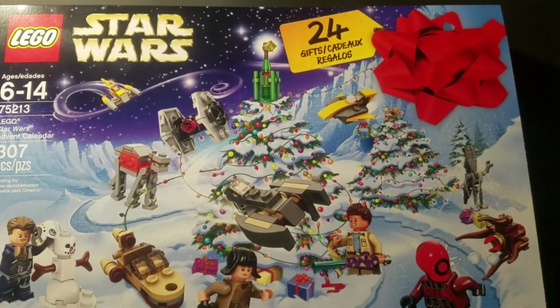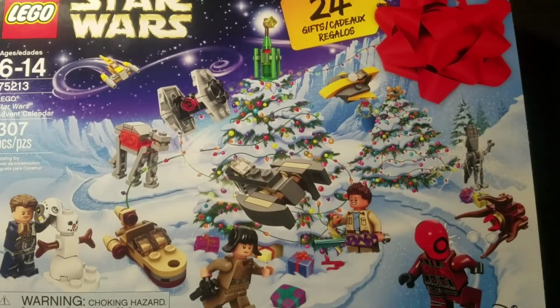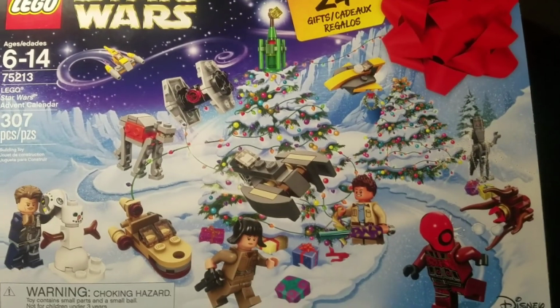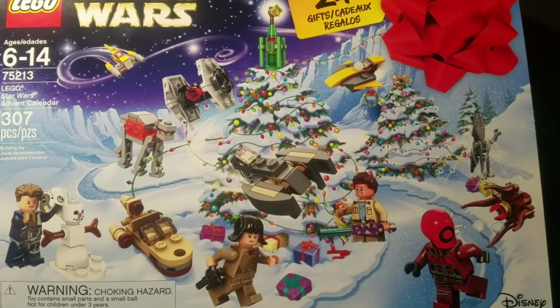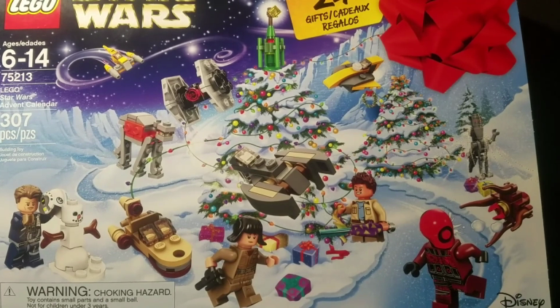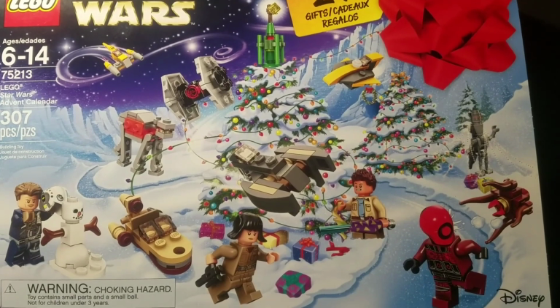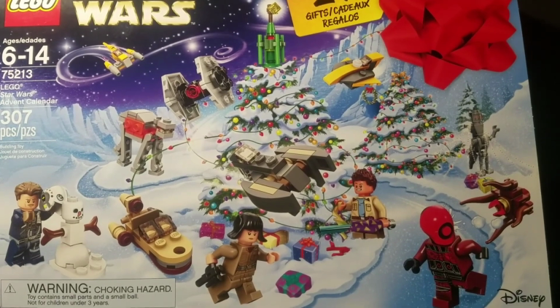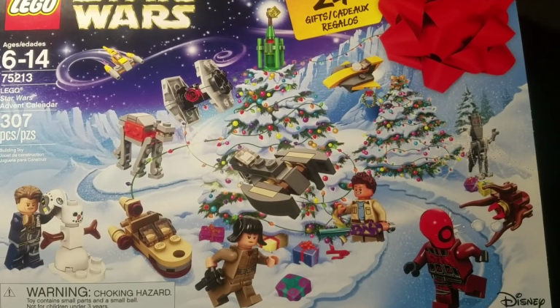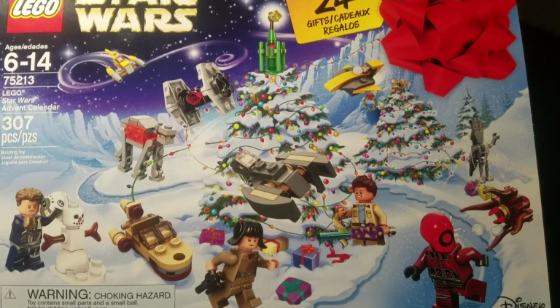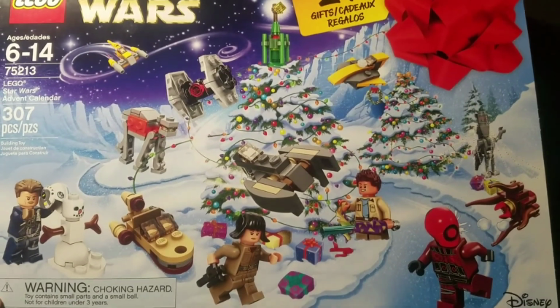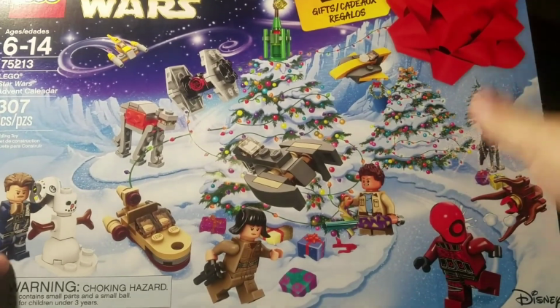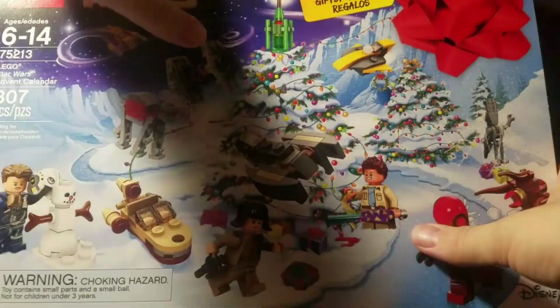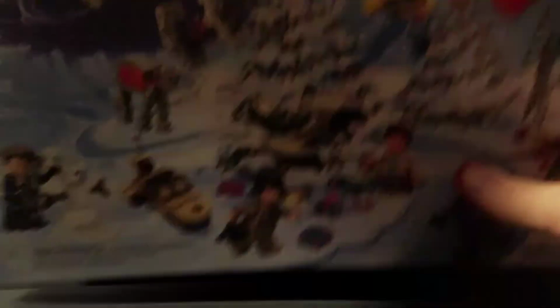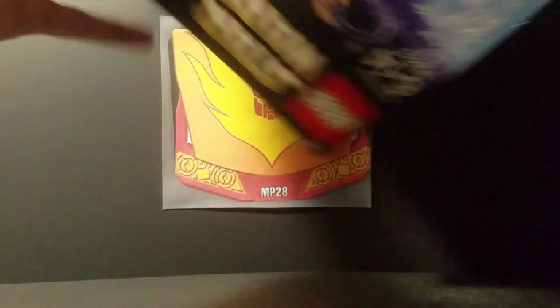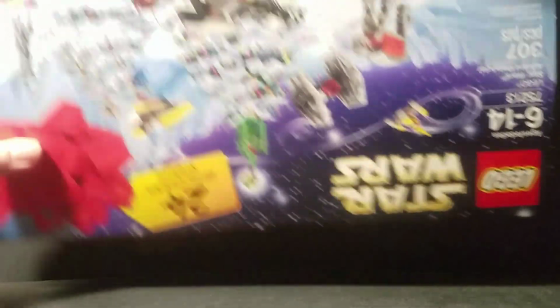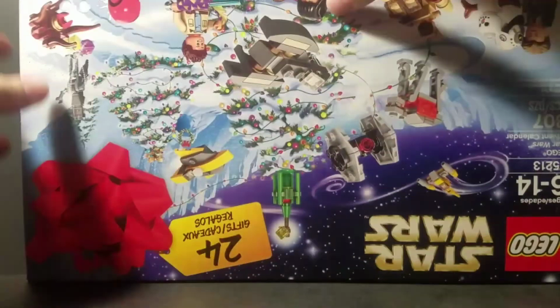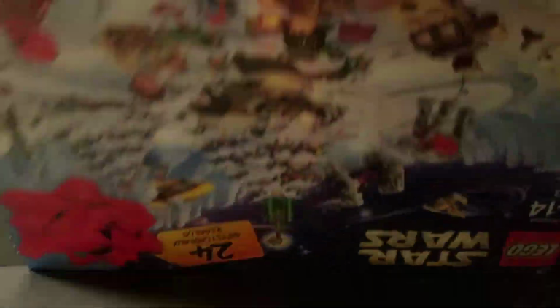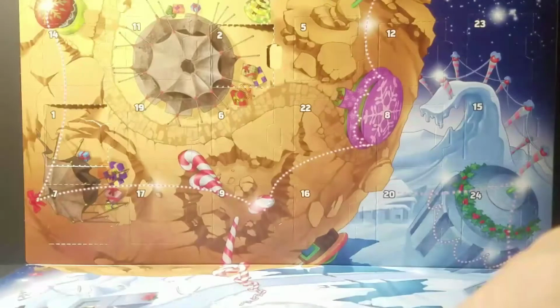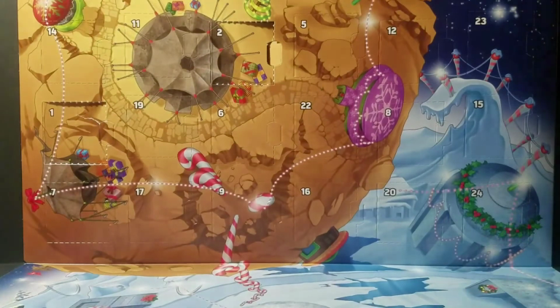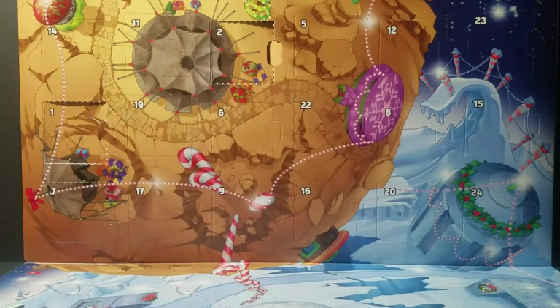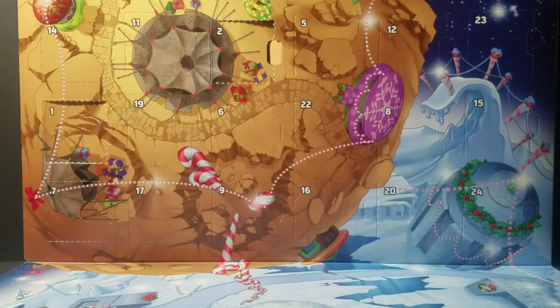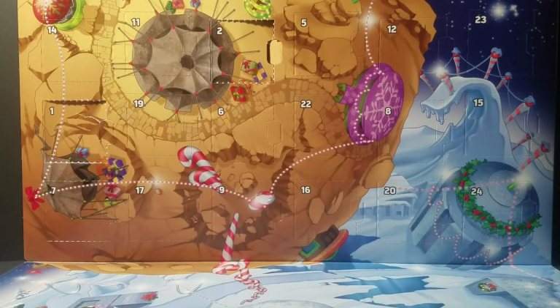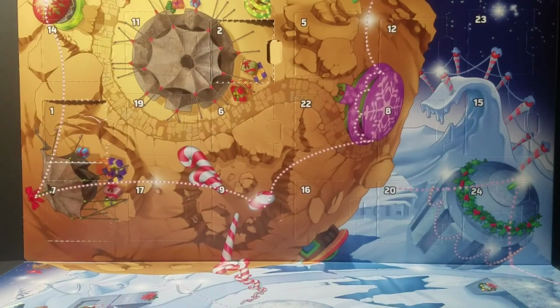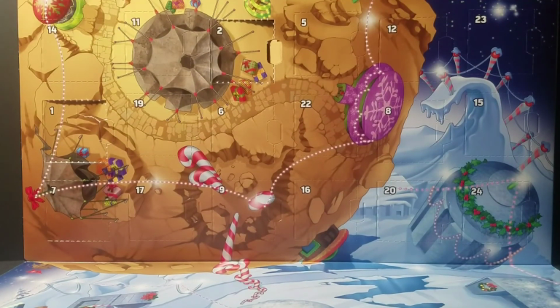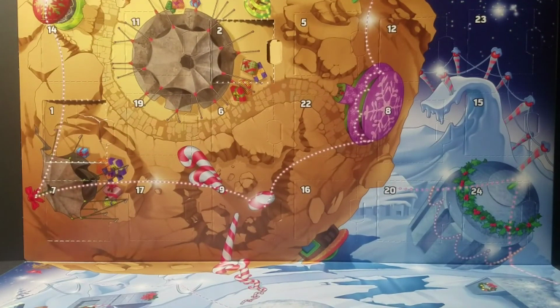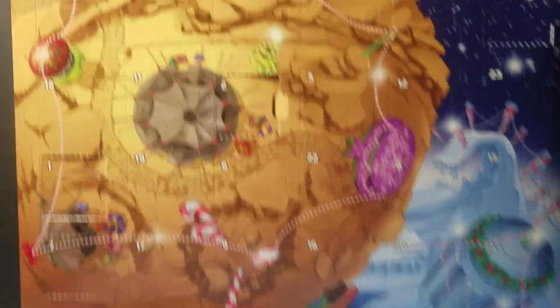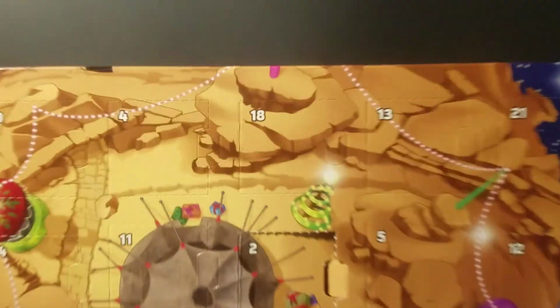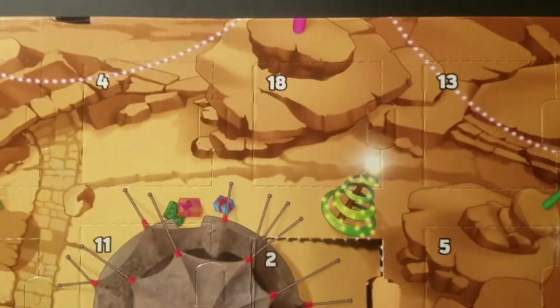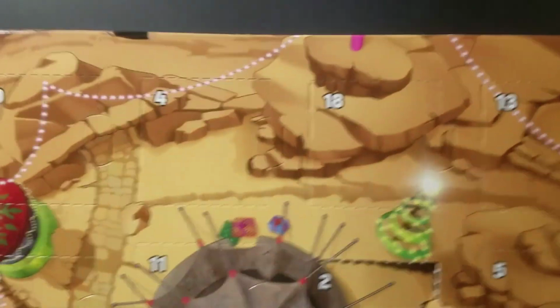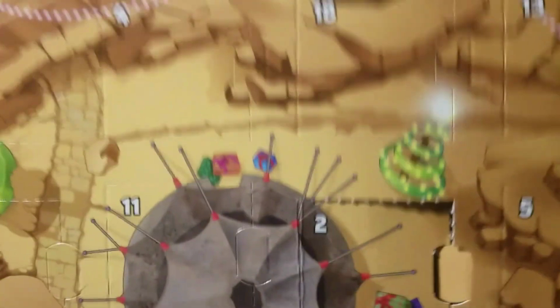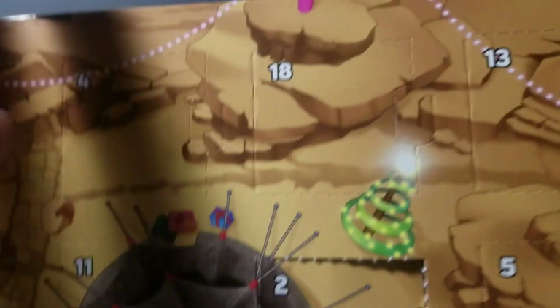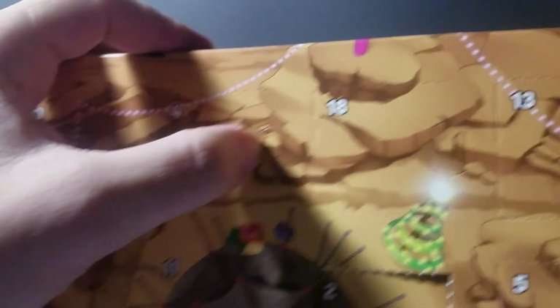Rodimus Bill here on day 4 of the 2018 Star Wars Advent Calendar. Let's see what we've got on day 4. Alright, let's look for number 4. There it is up top and we'll do the unveiling.